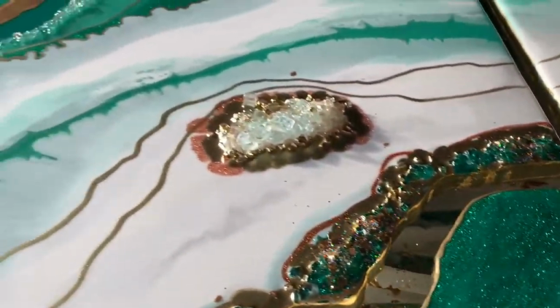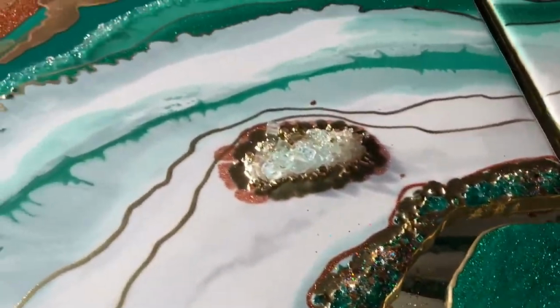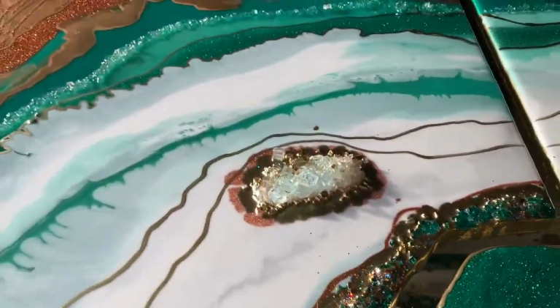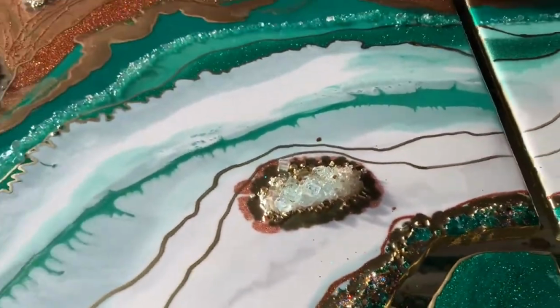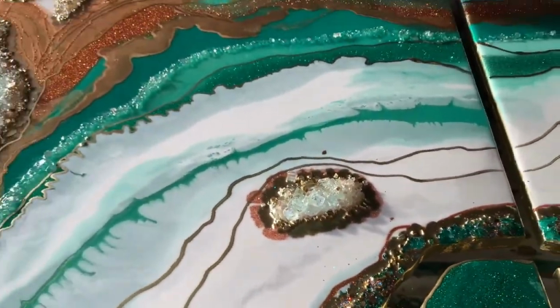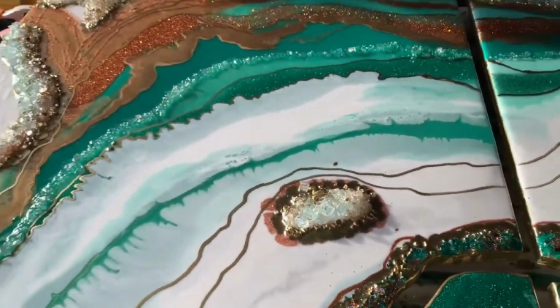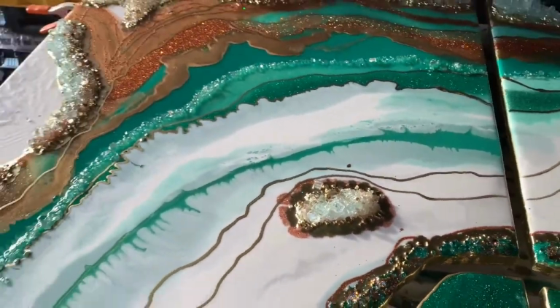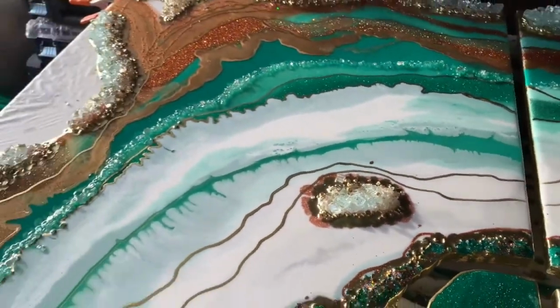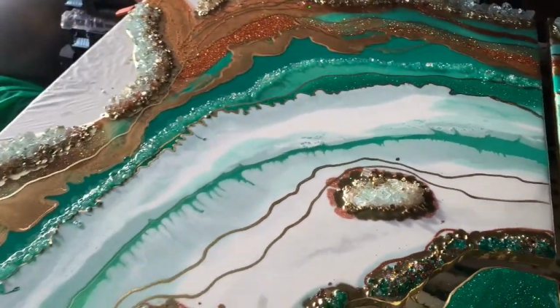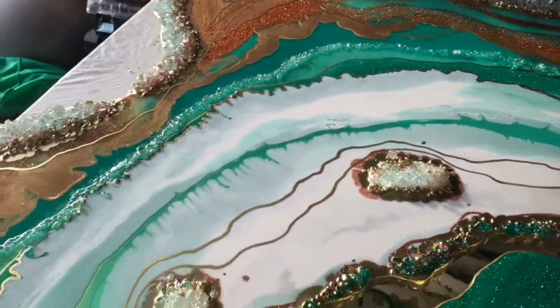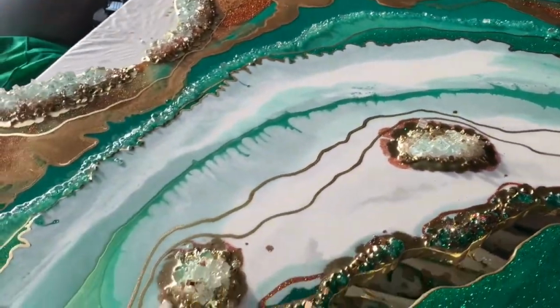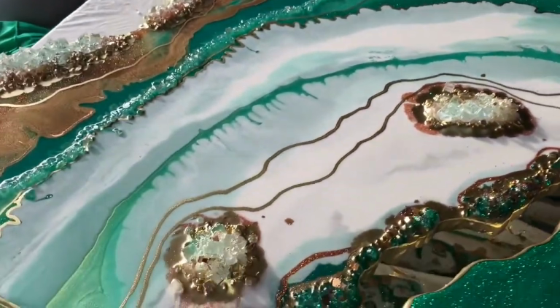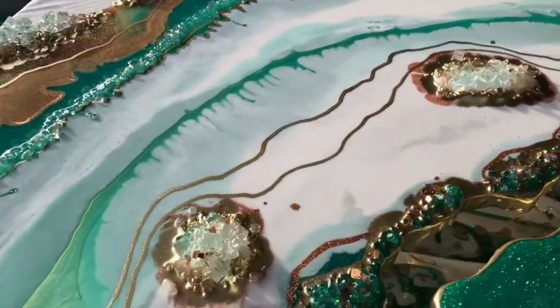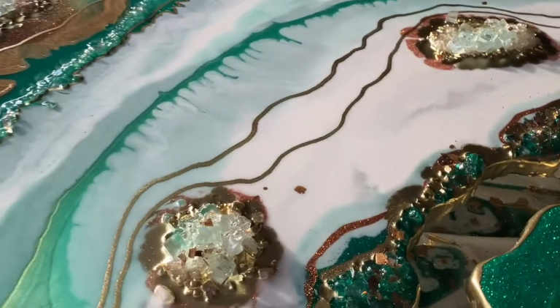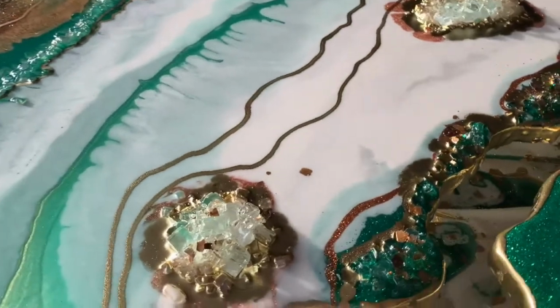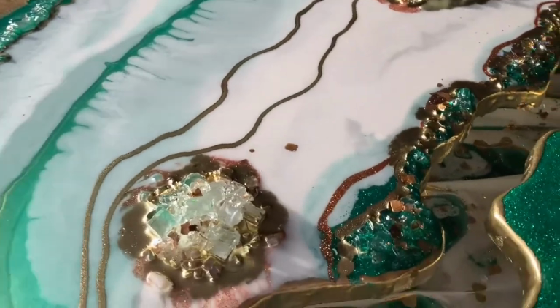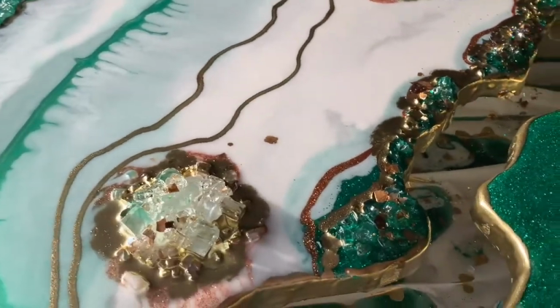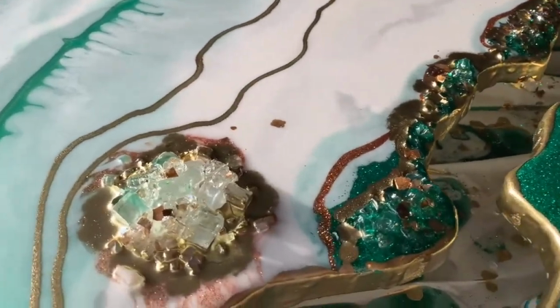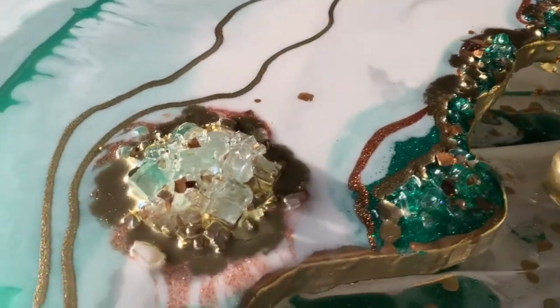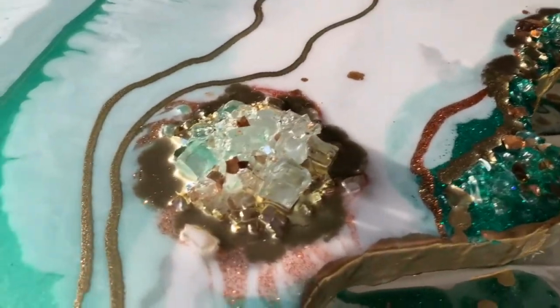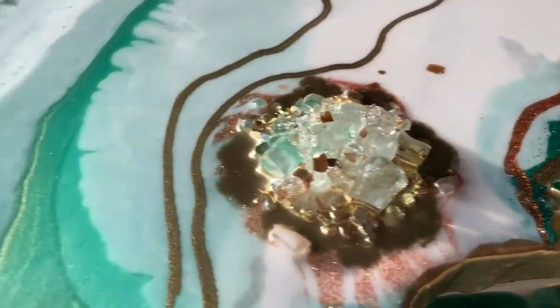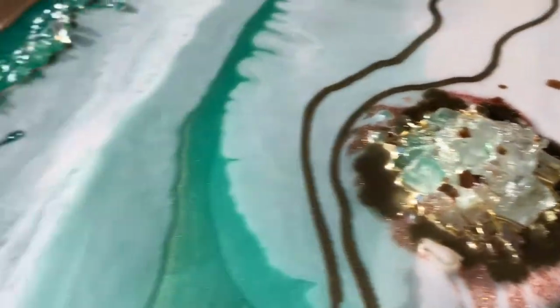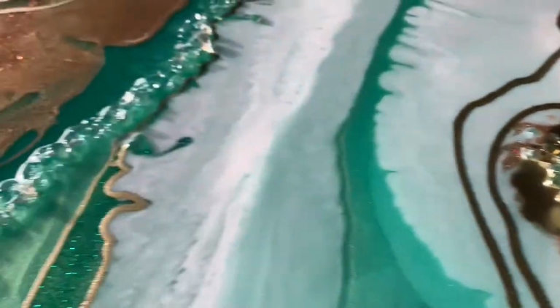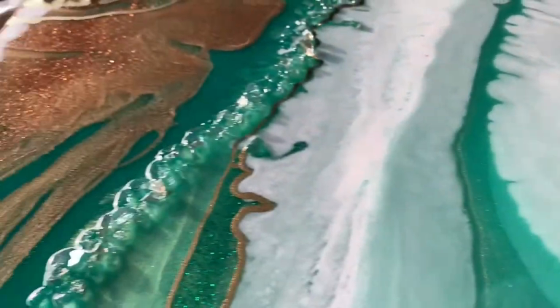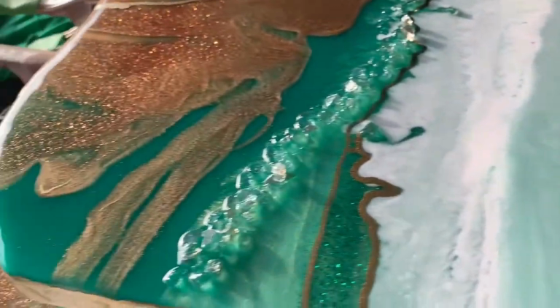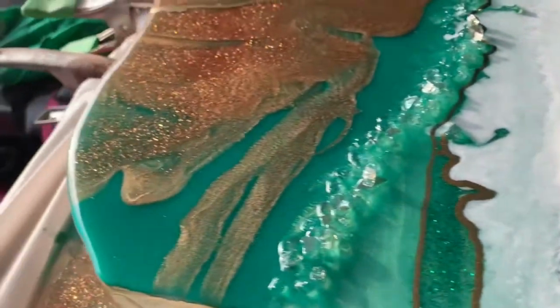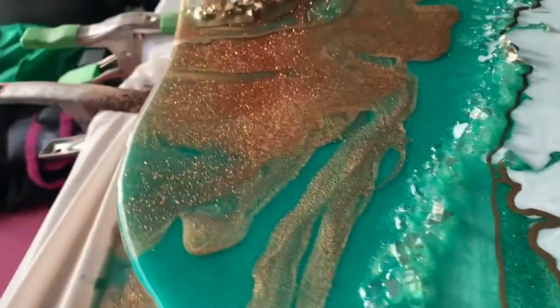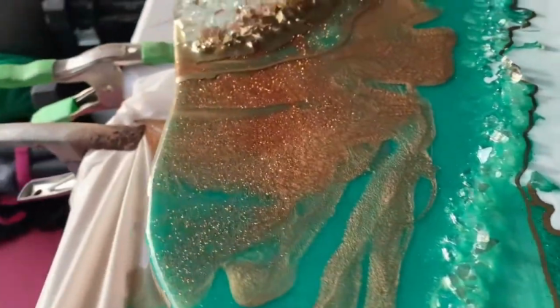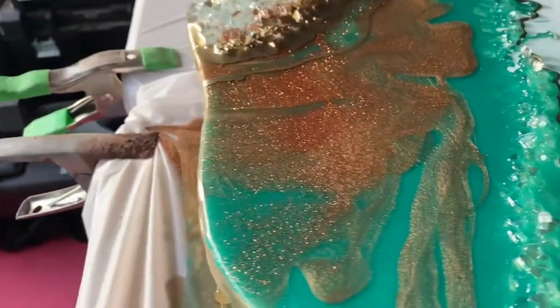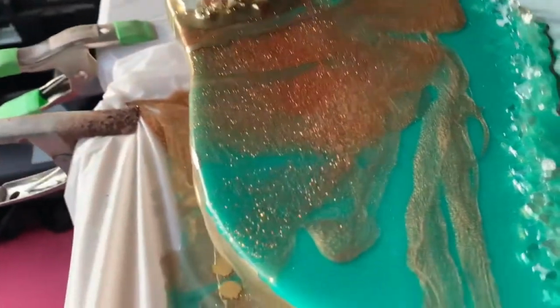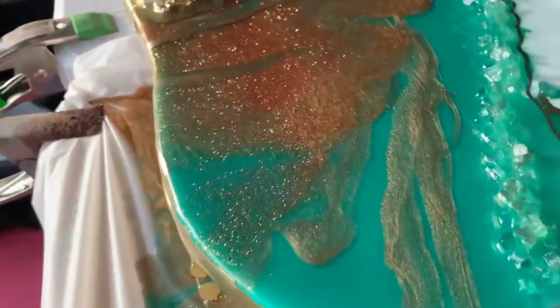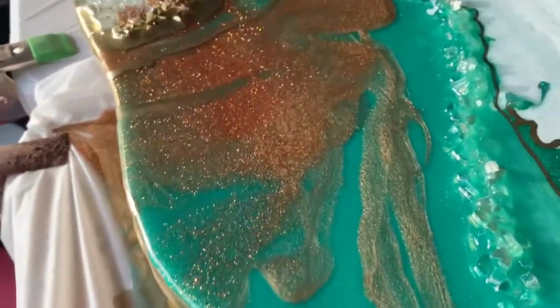For the edges, I actually used Pinata Rich Gold Alcohol Ink that I just squirt into a little cup and painted it on with a paintbrush.